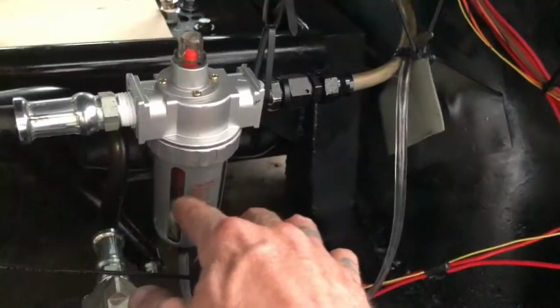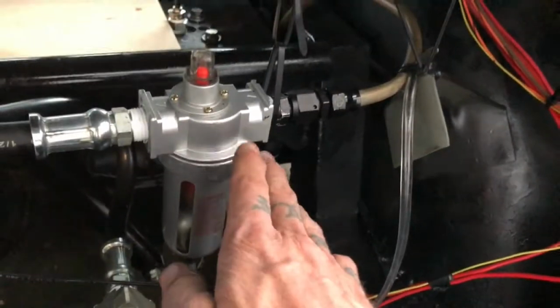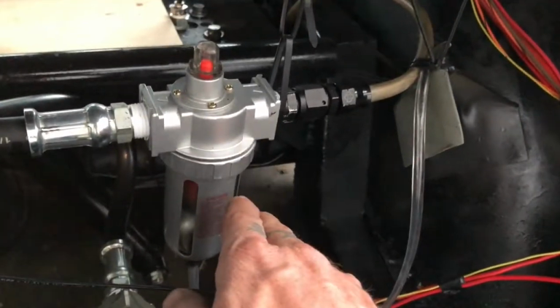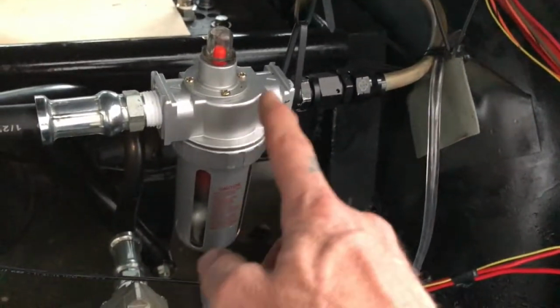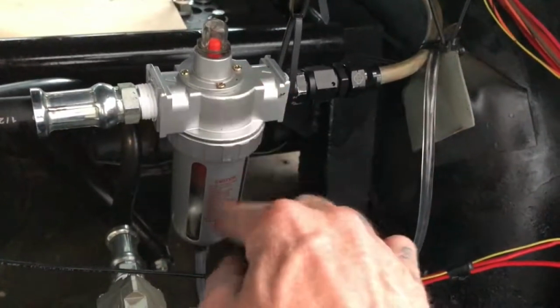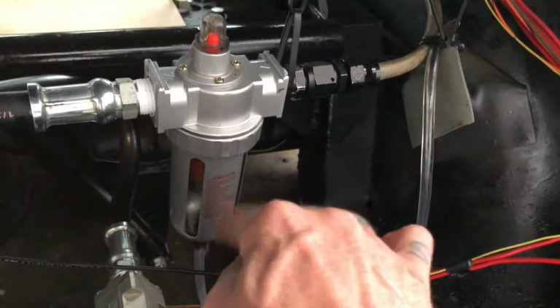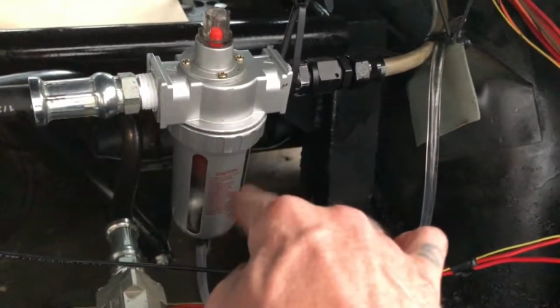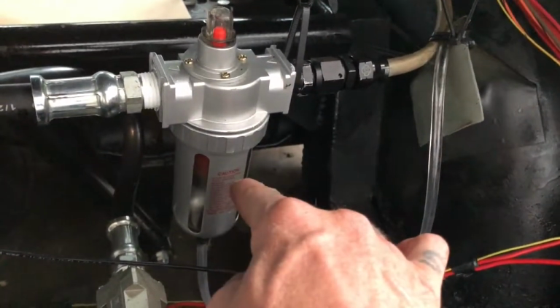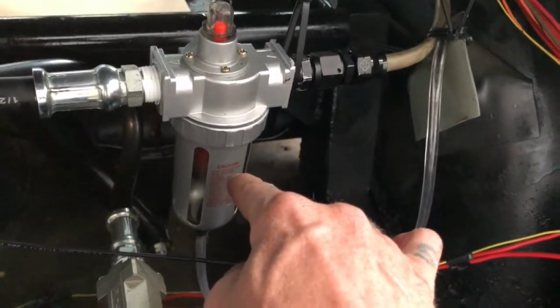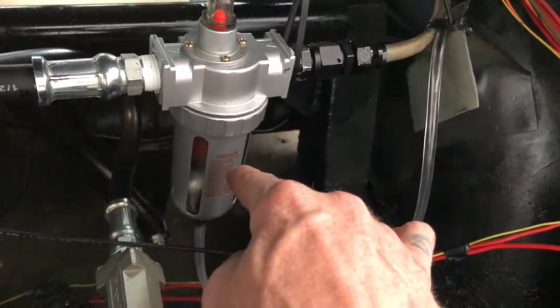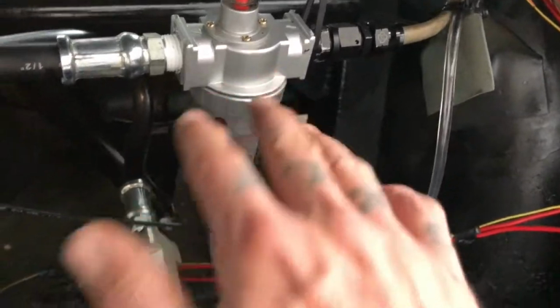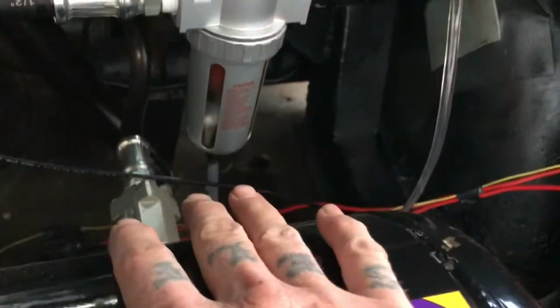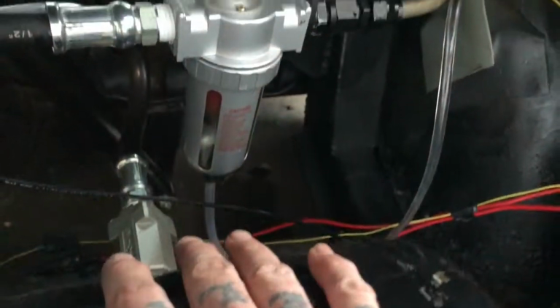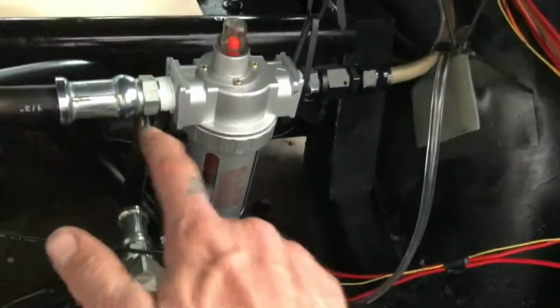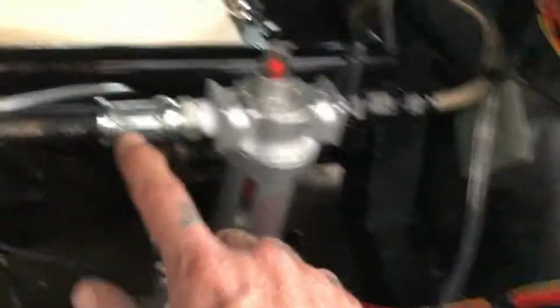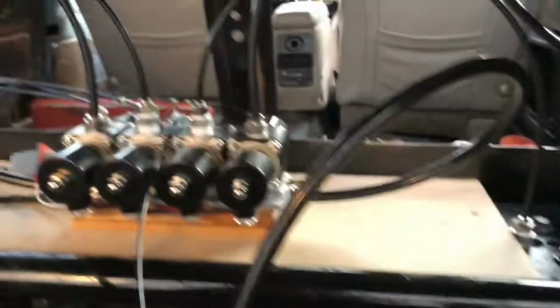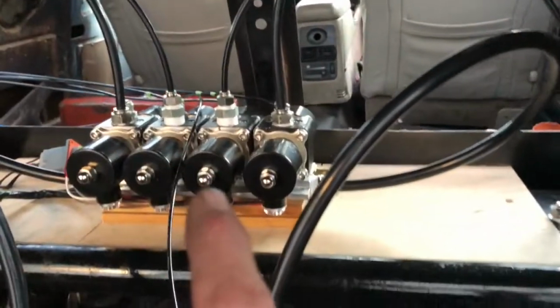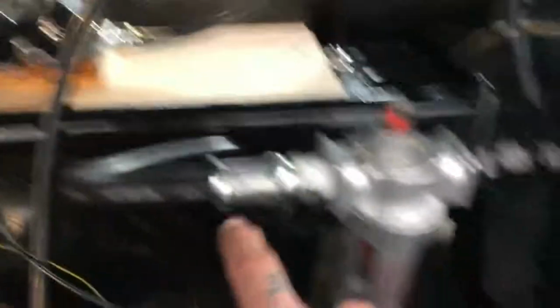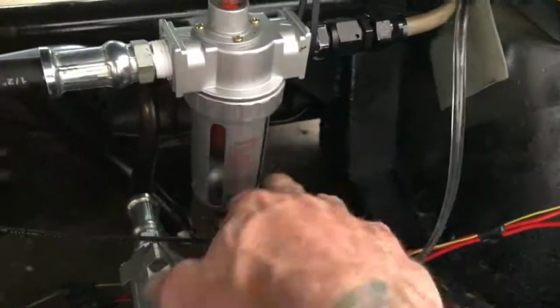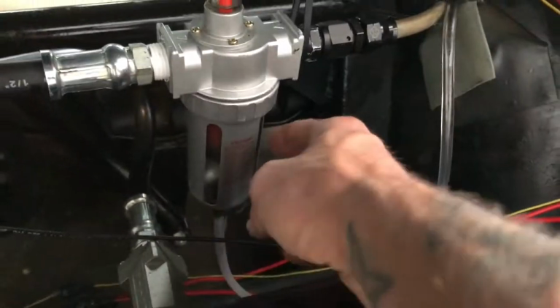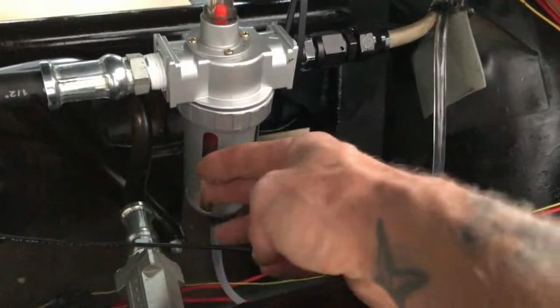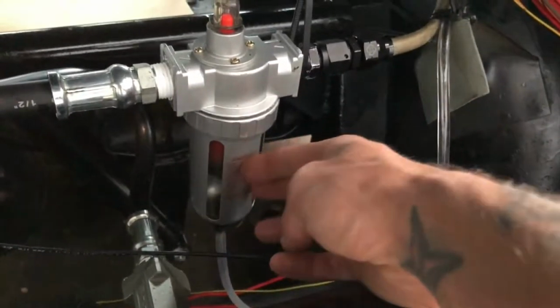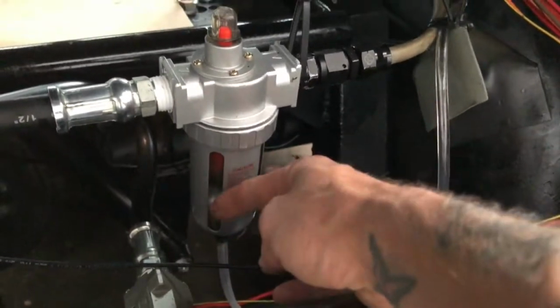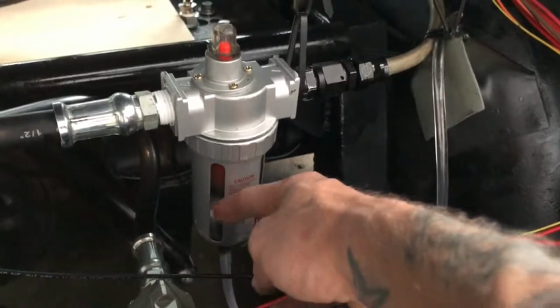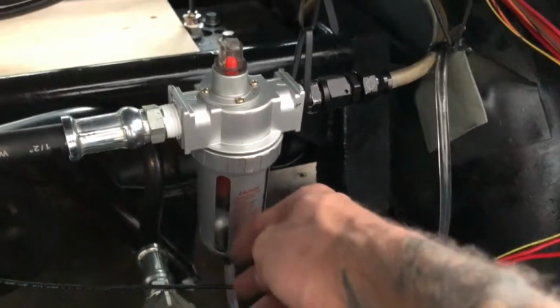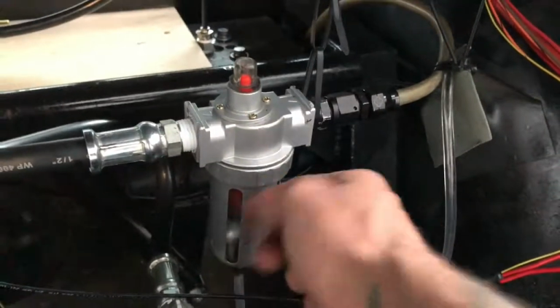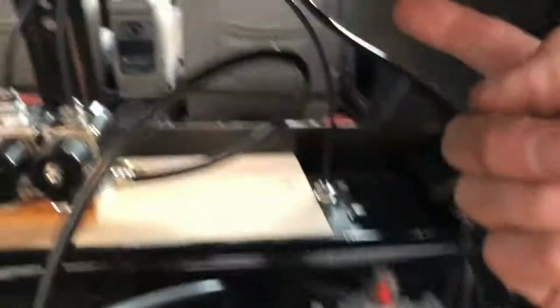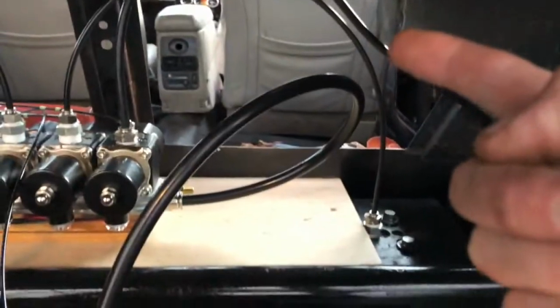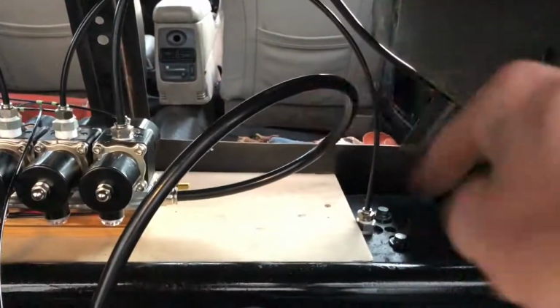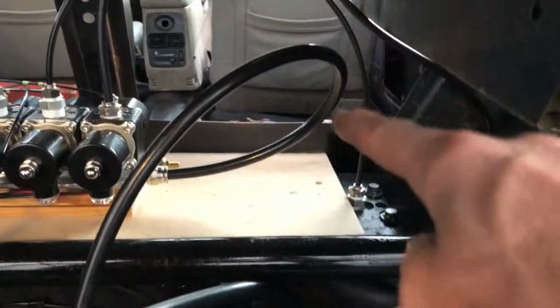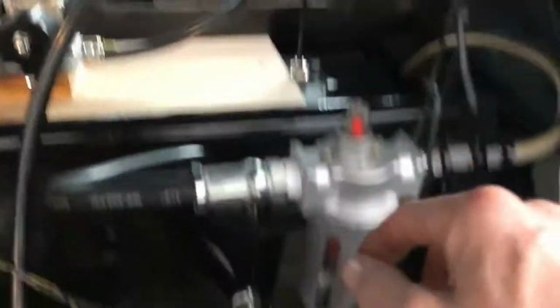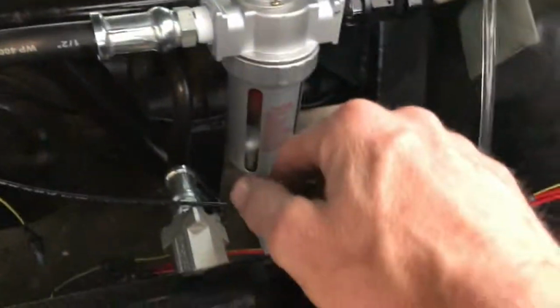Then I have a de-oiler that will pull the PAG oil back out of the air so it doesn't end up in my tank, my bags, or my valves. And when this gets relatively full, I can take it back to the front and pour it right back into the oiler.